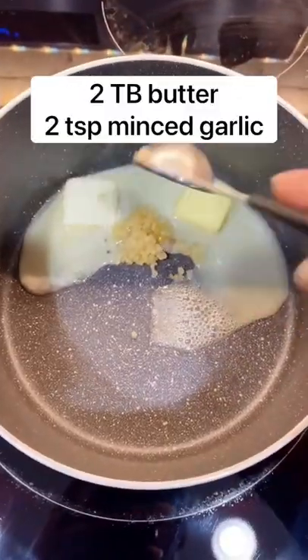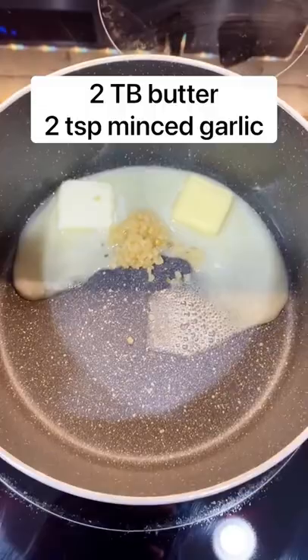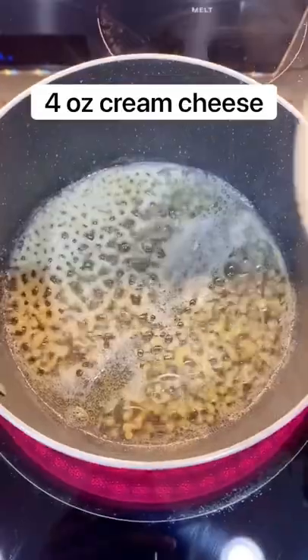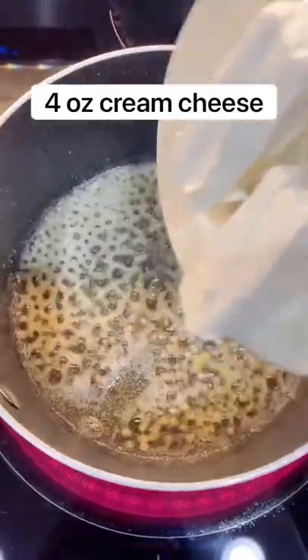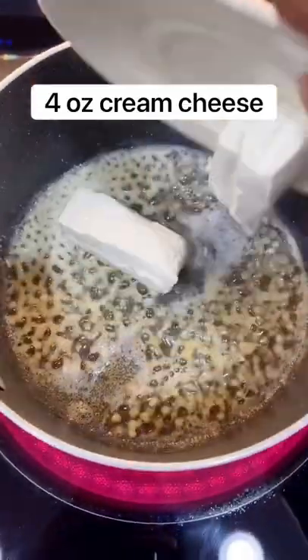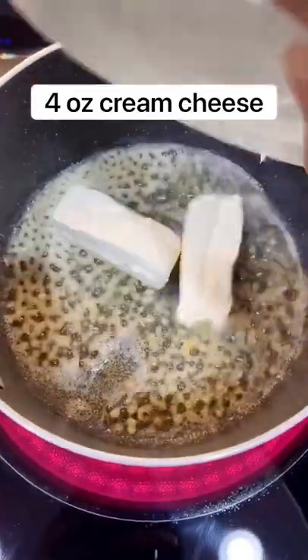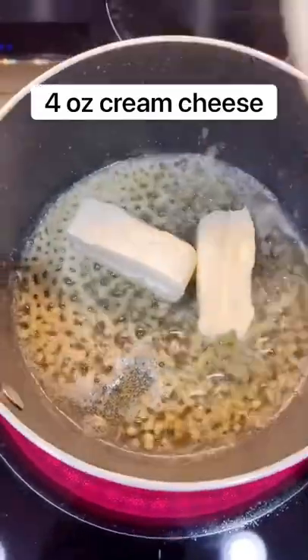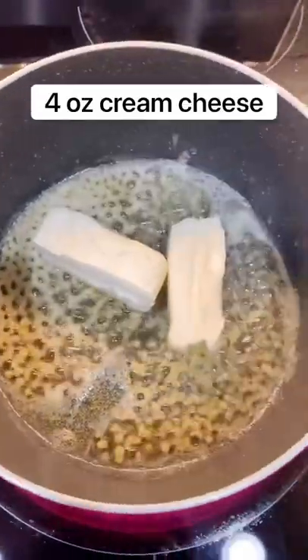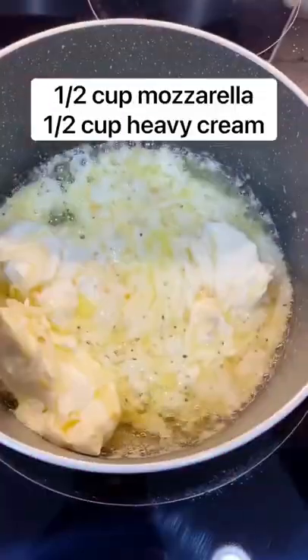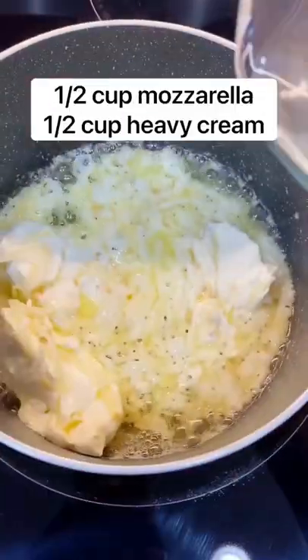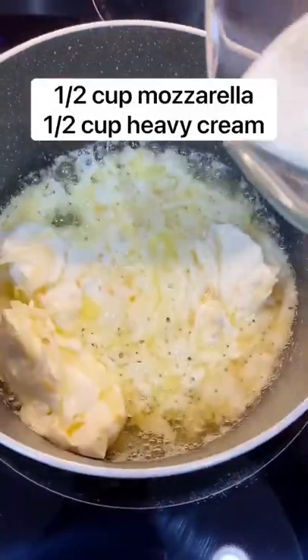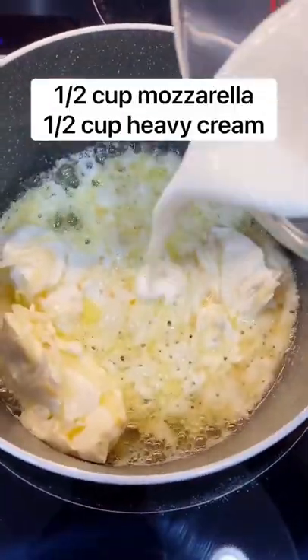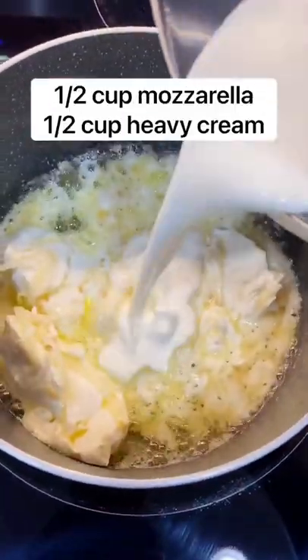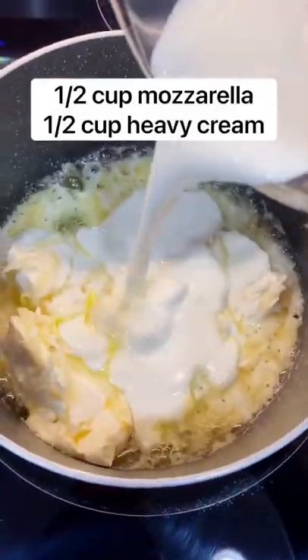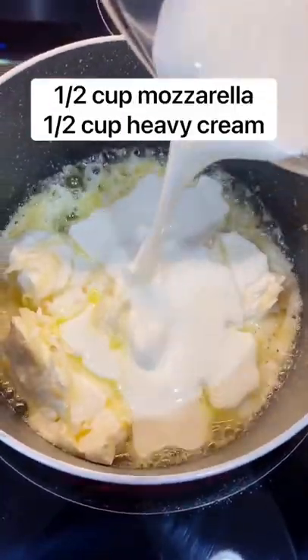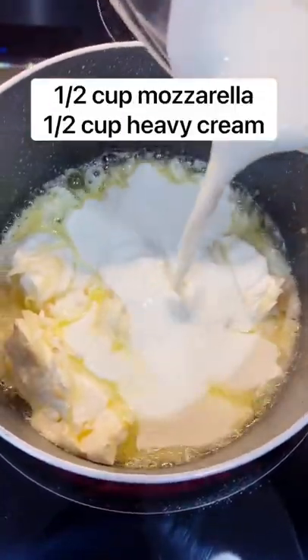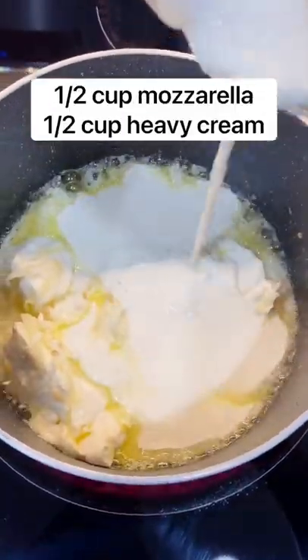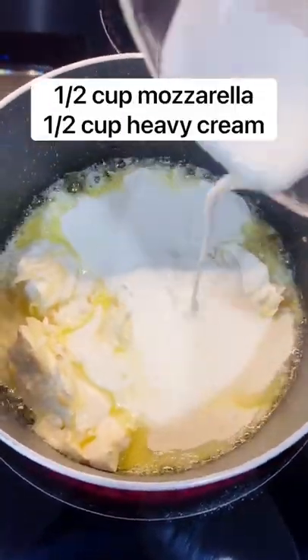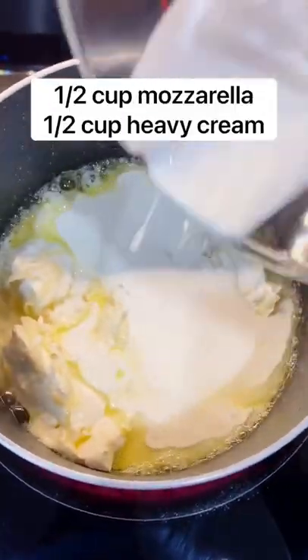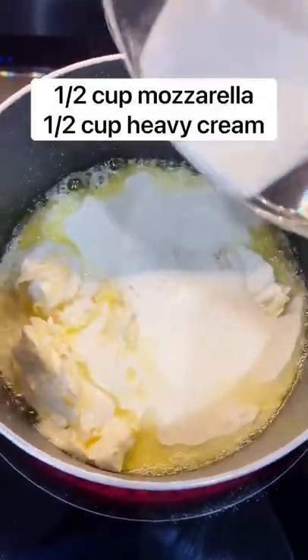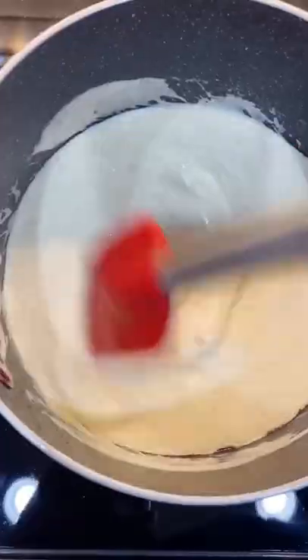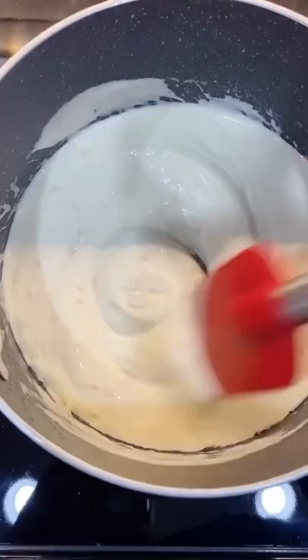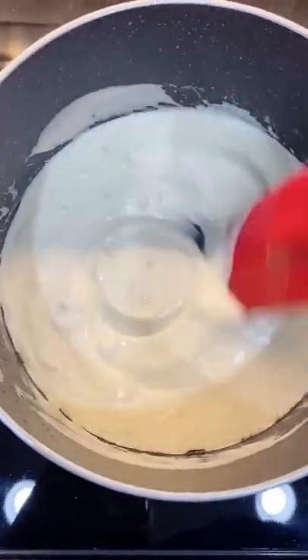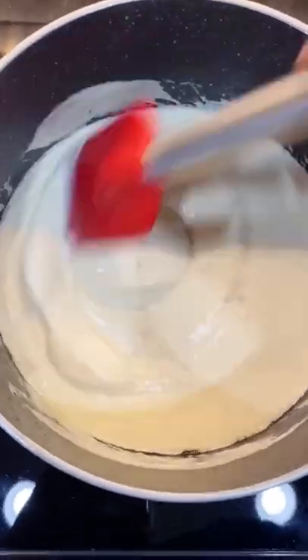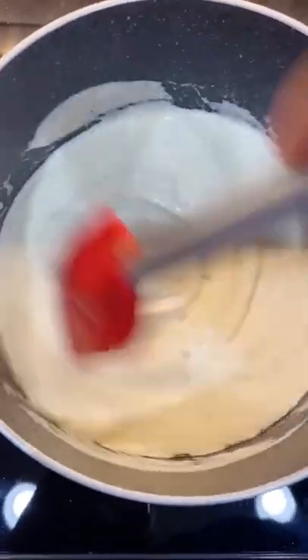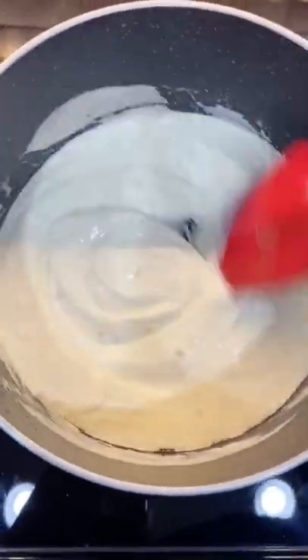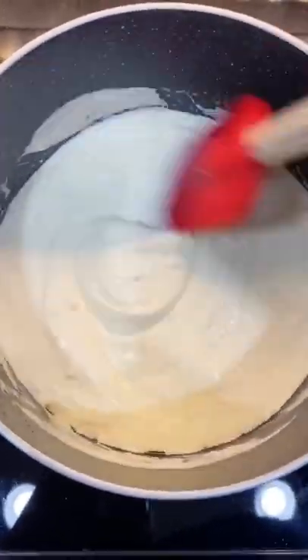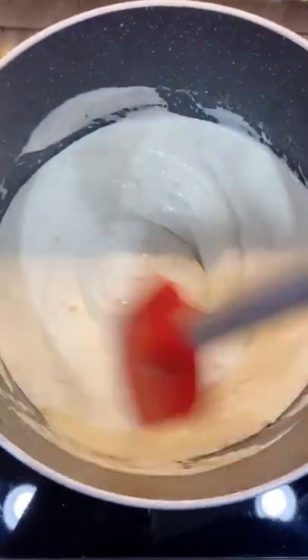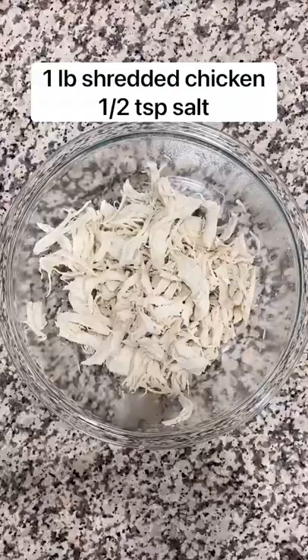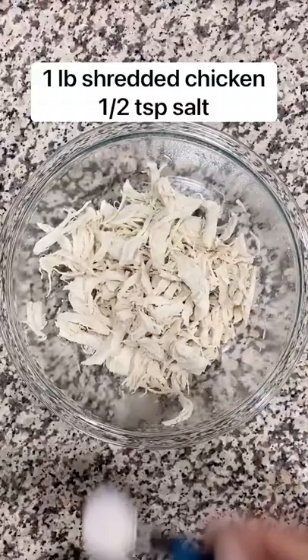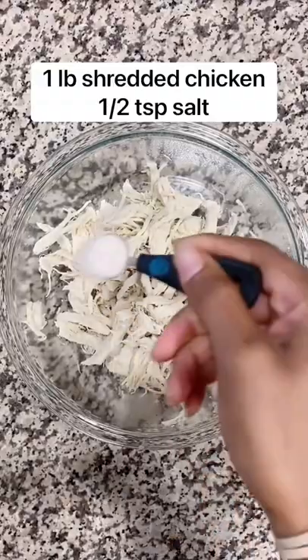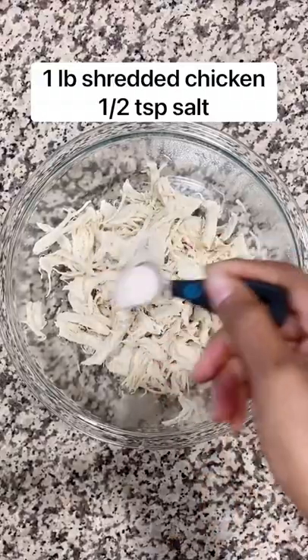Add butter and minced garlic into a pot along with cream cheese, whole milk mozzarella, and heavy cream. Melt that down until it's creamy and smooth.